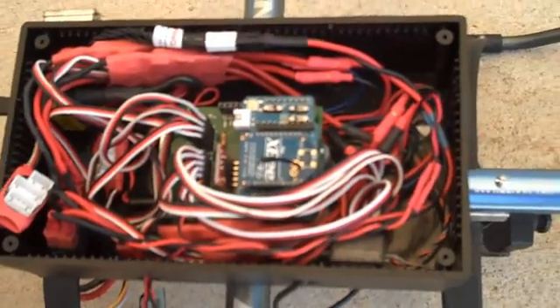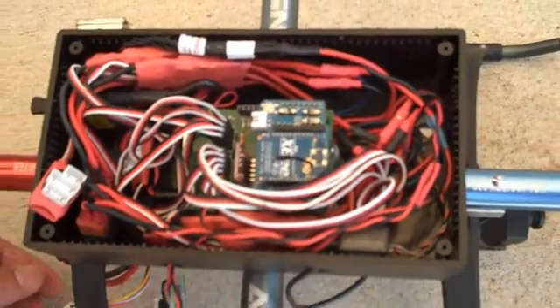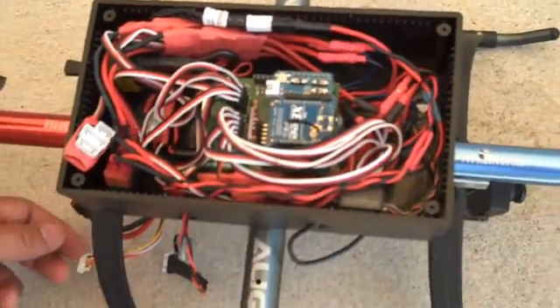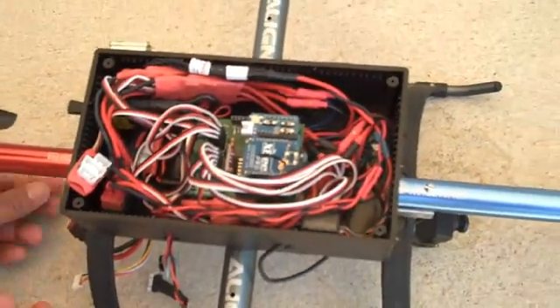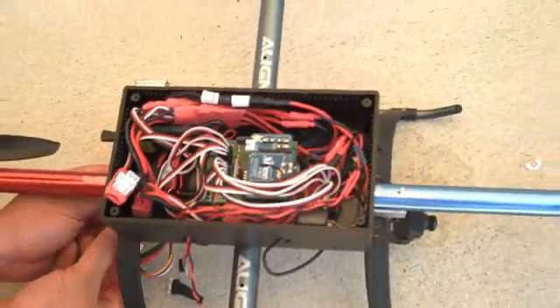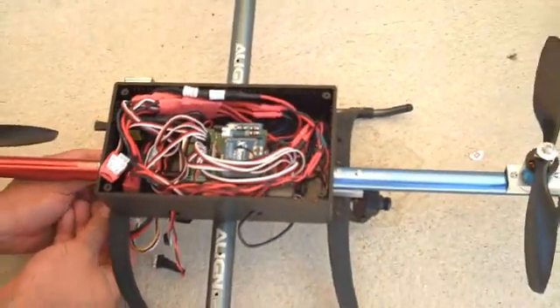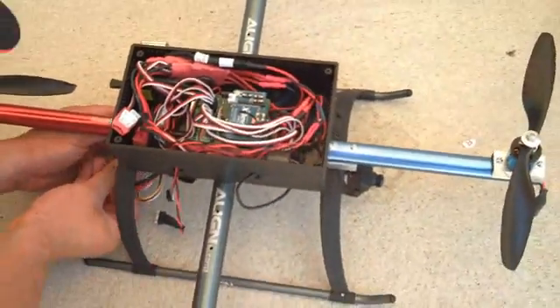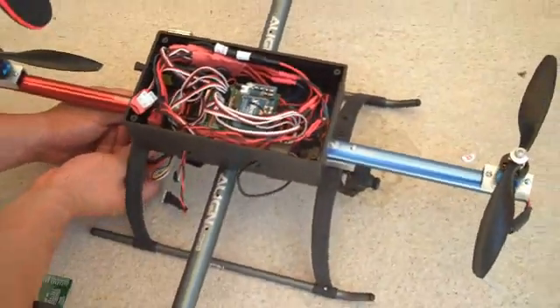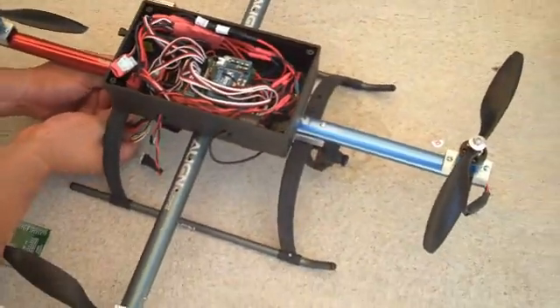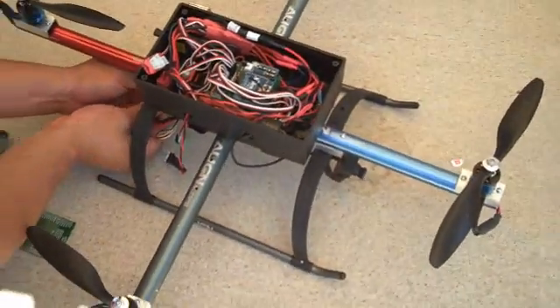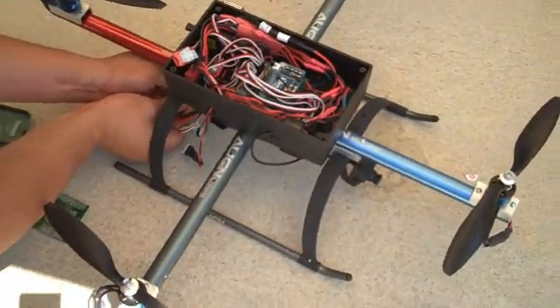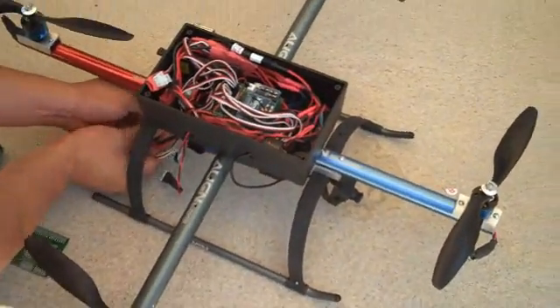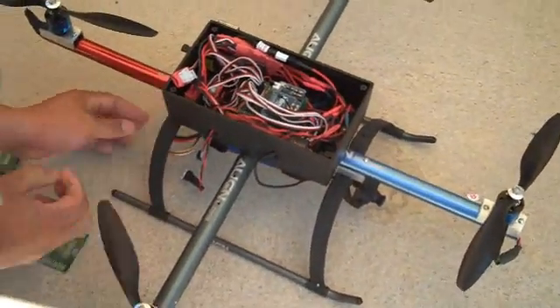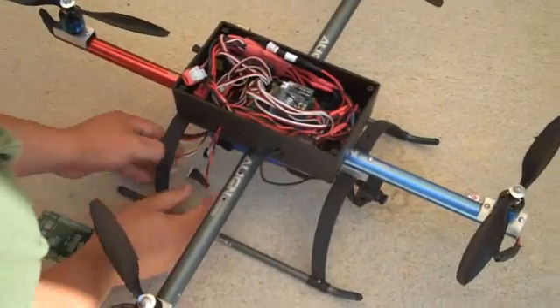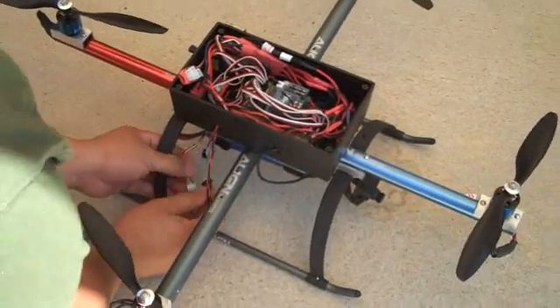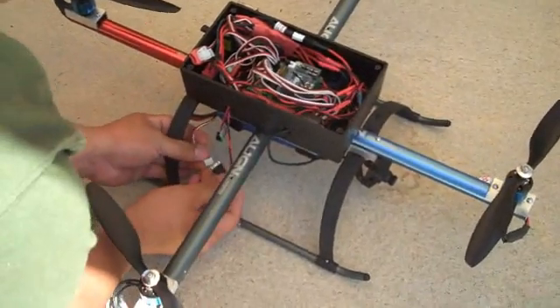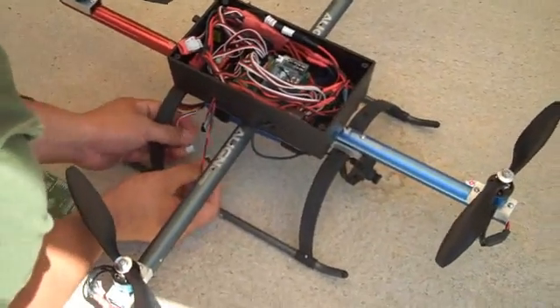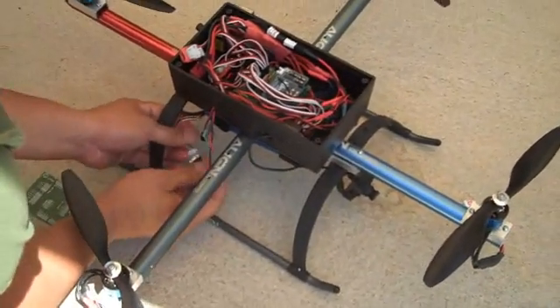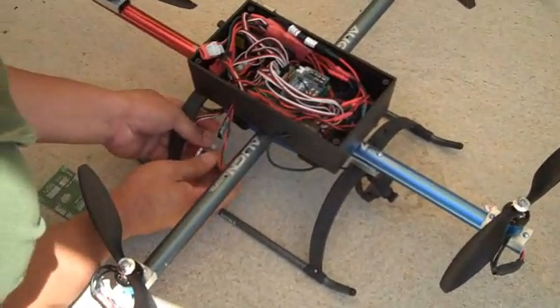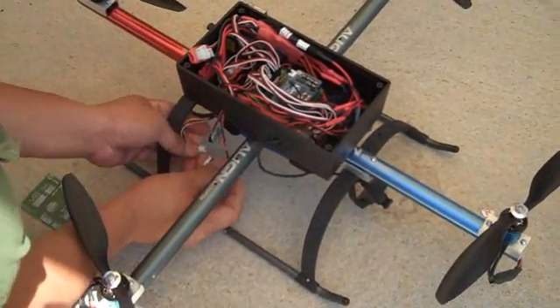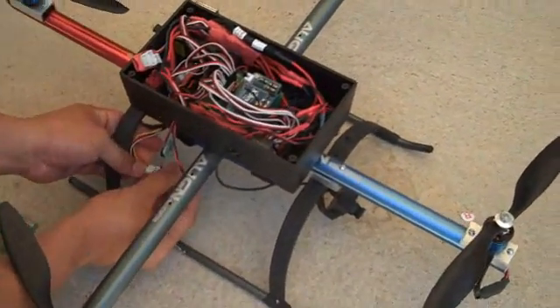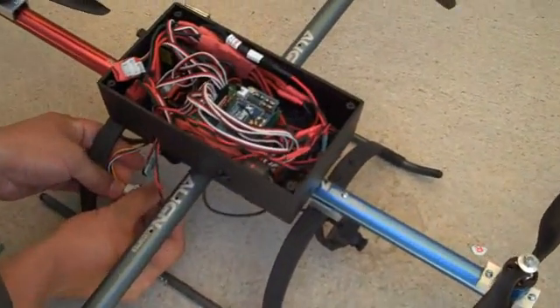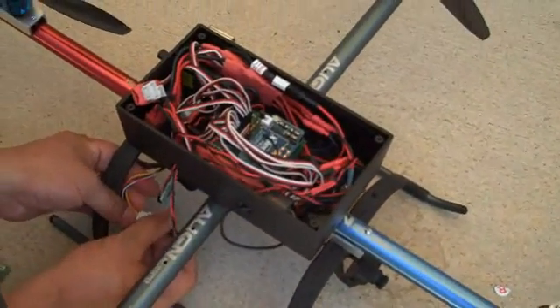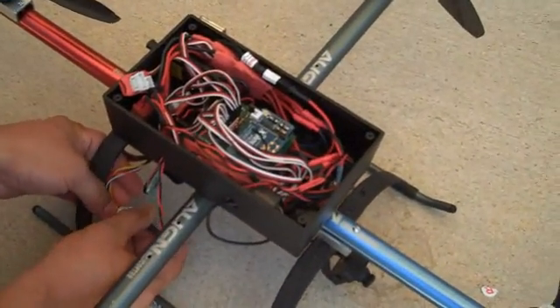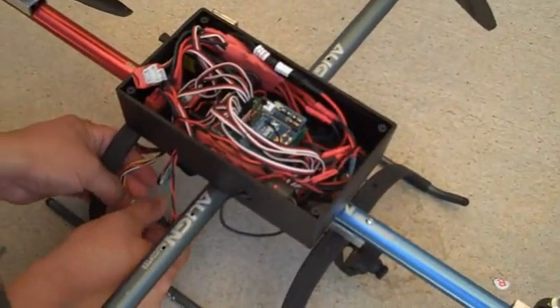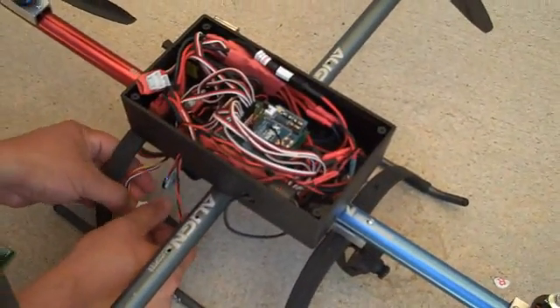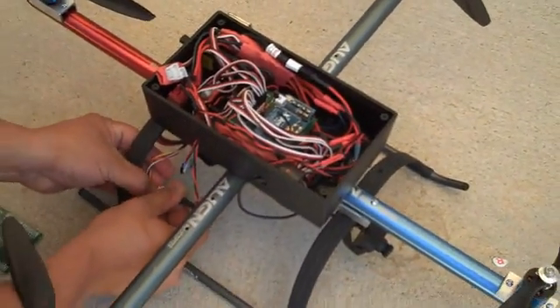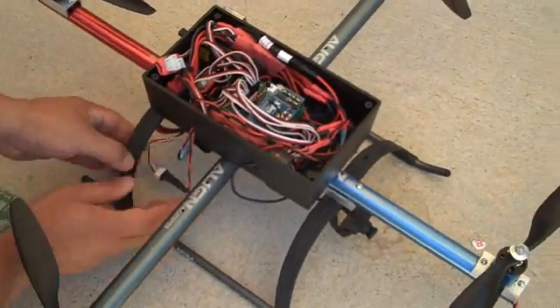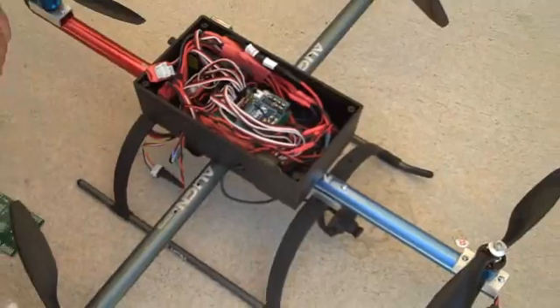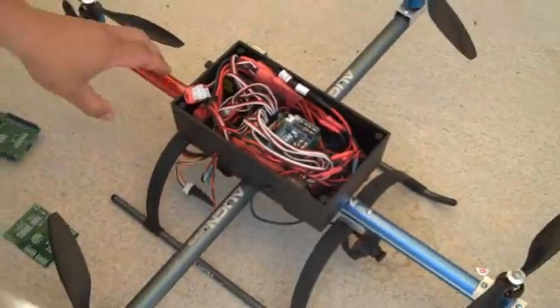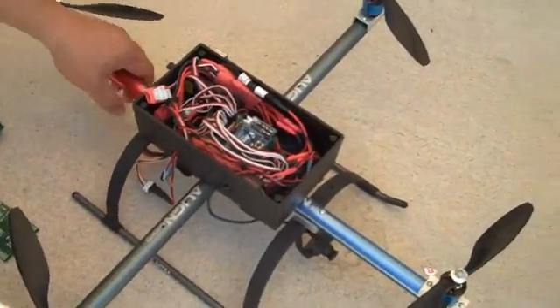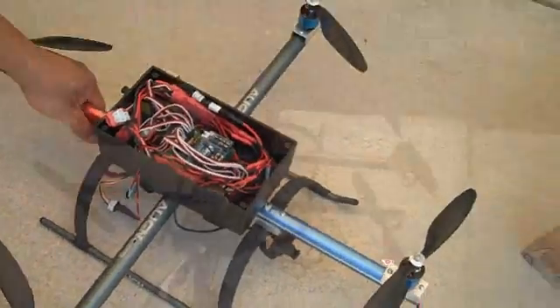So let me power this guy up. Connectors together. Get my battery monitor connected, and we'll fly this thing.